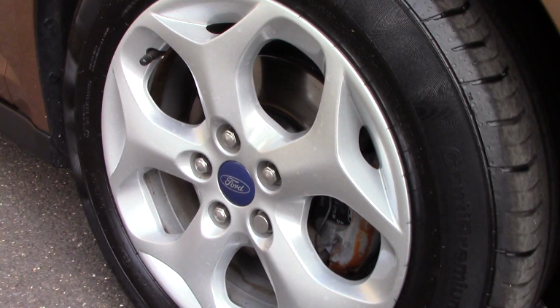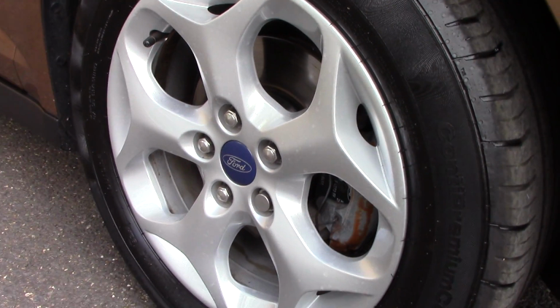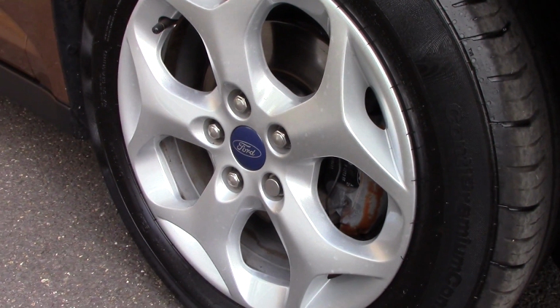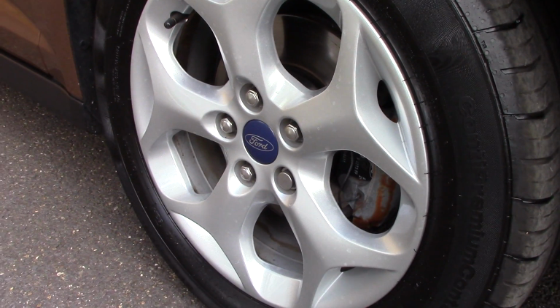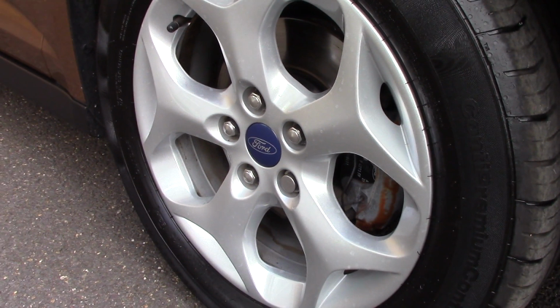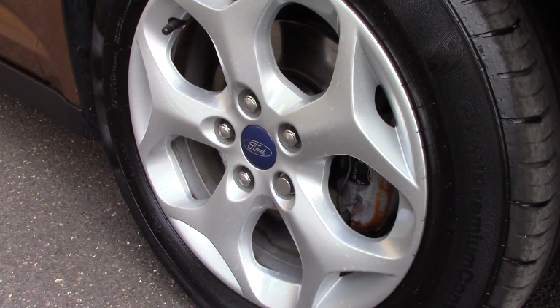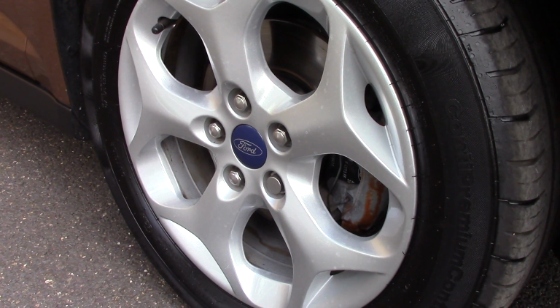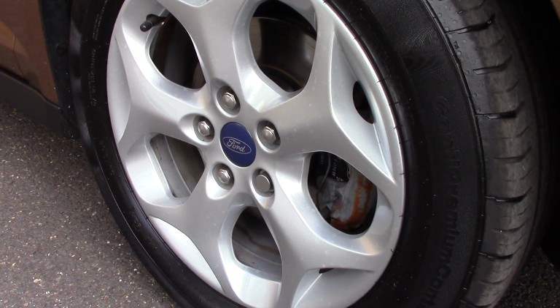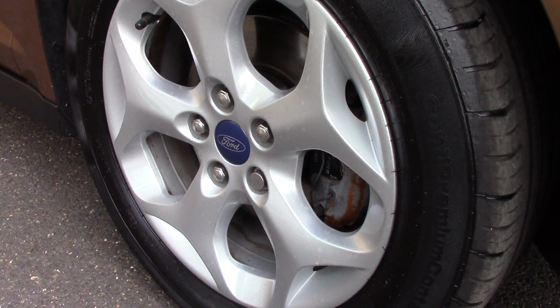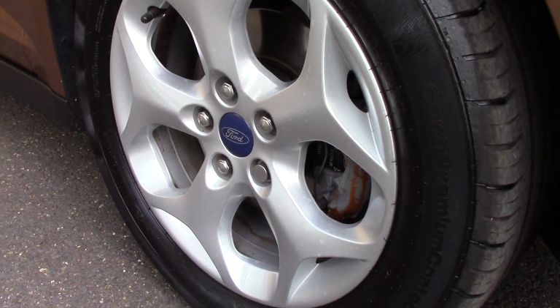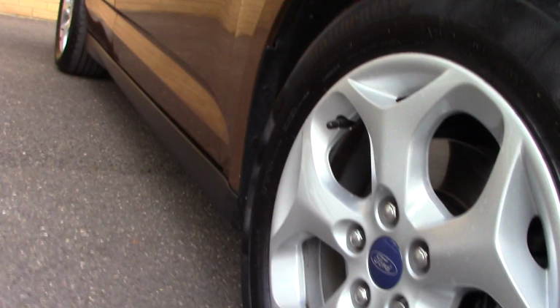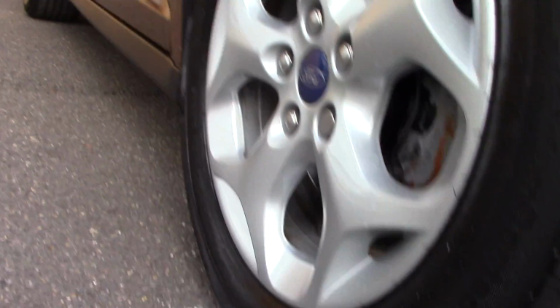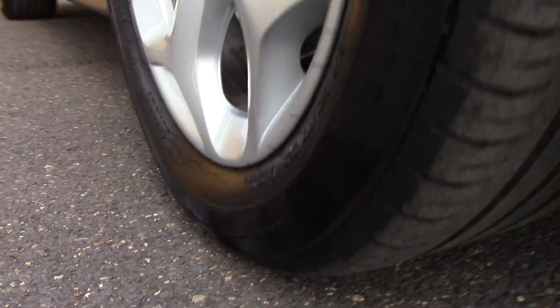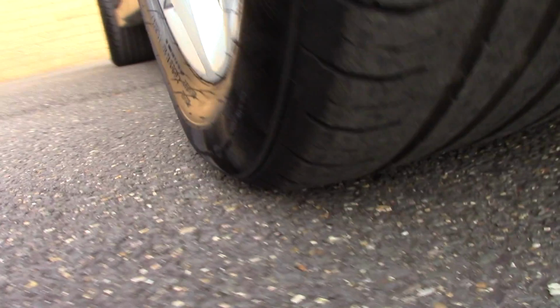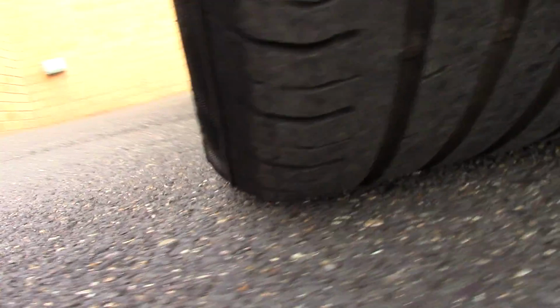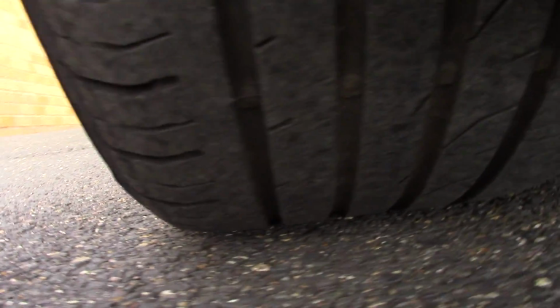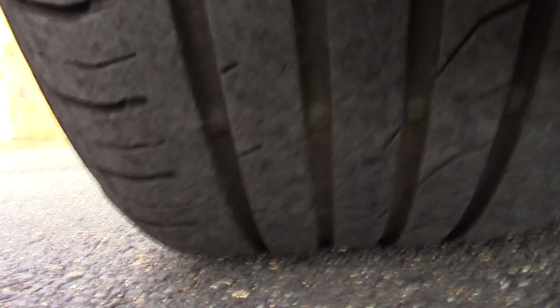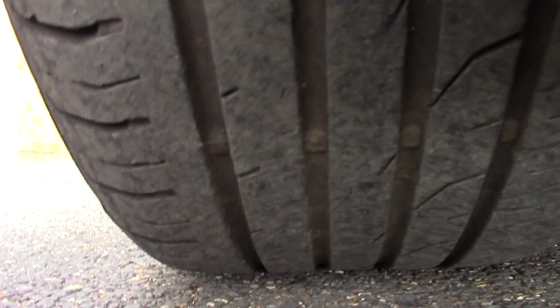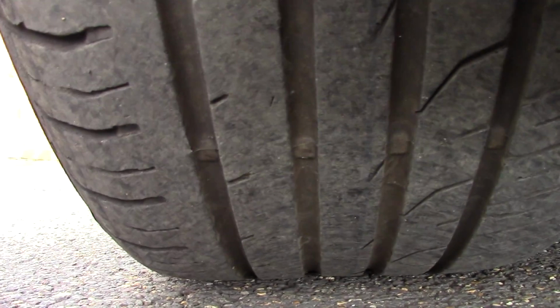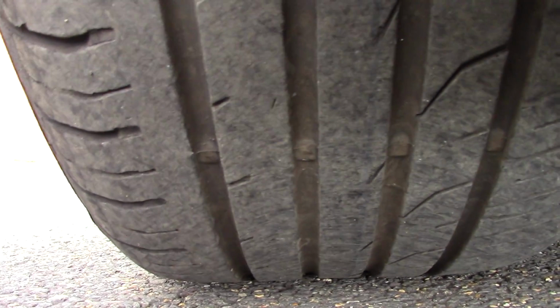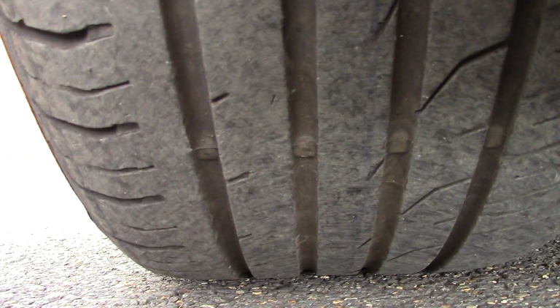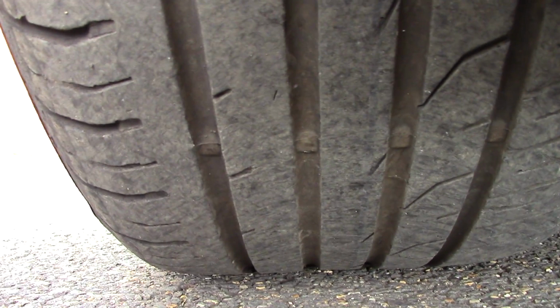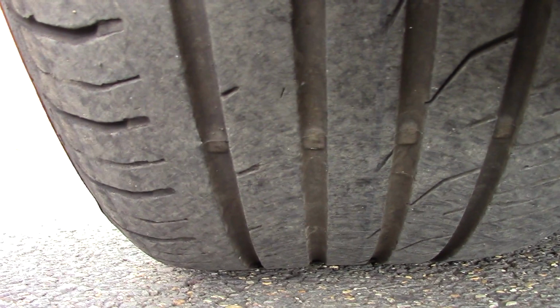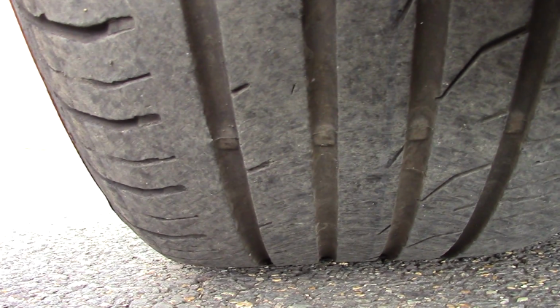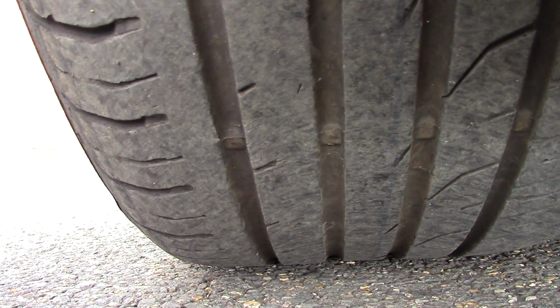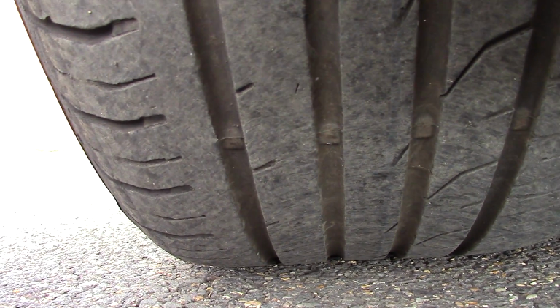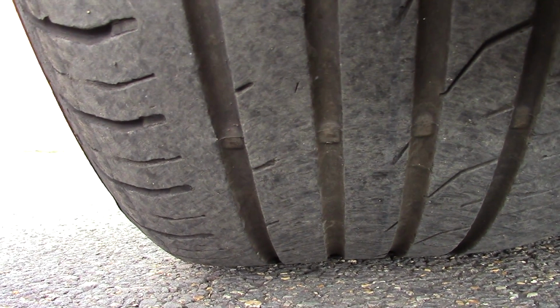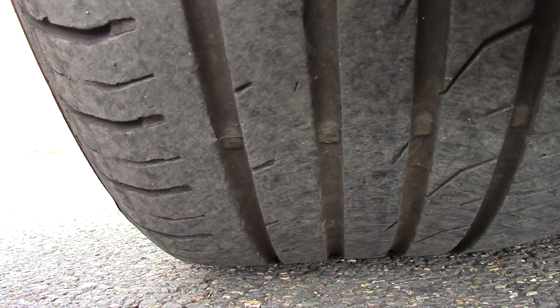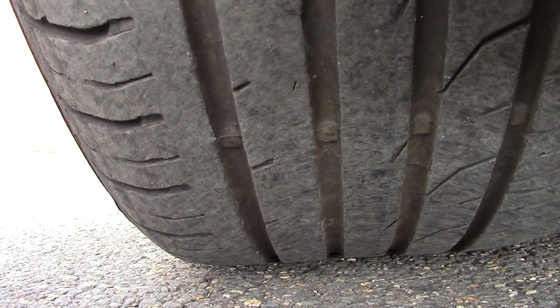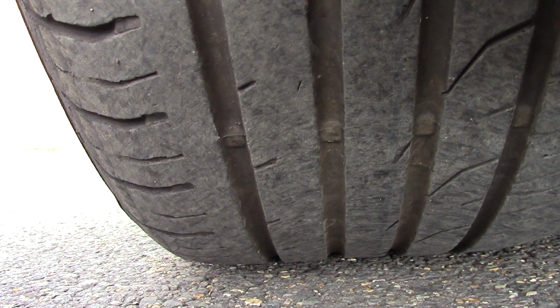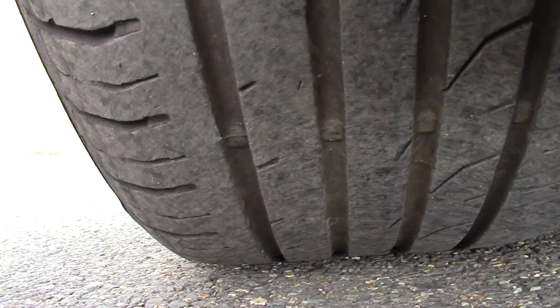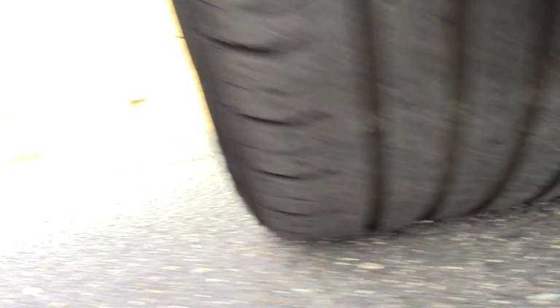Down here we can see the alloy wheels. Compared to a new tire which is 8mm, these are 7mm and 5mm on the front and 6mm on the rear.